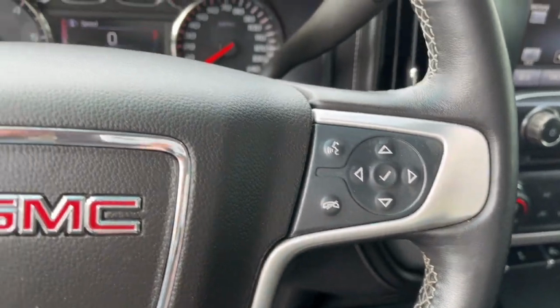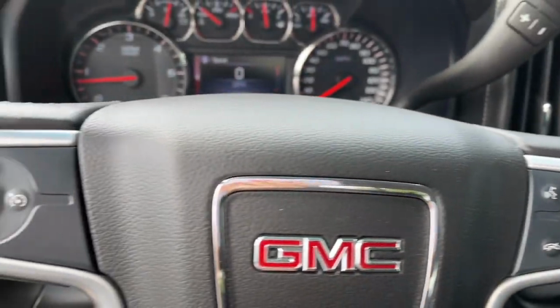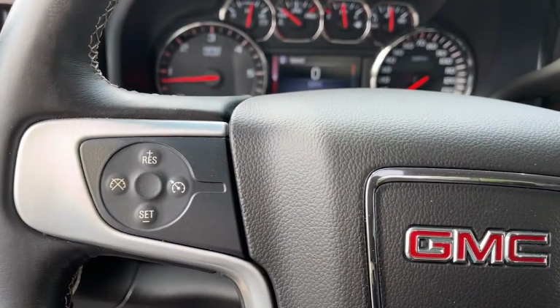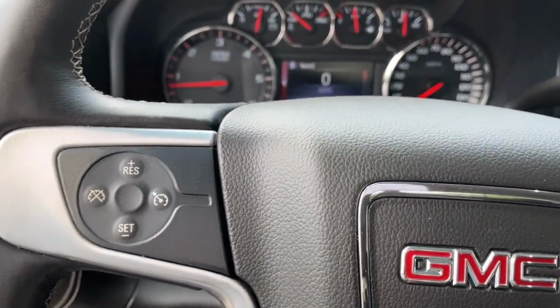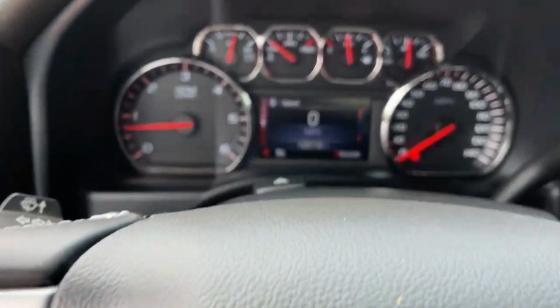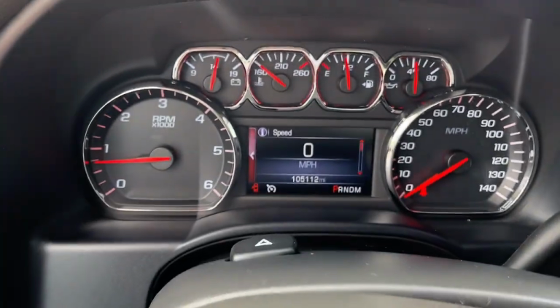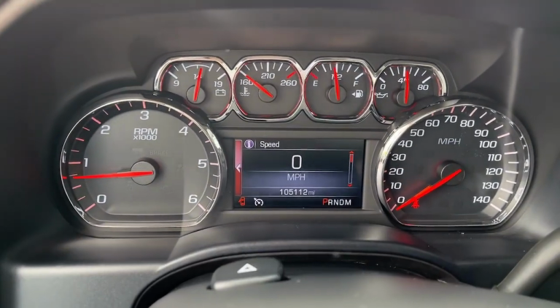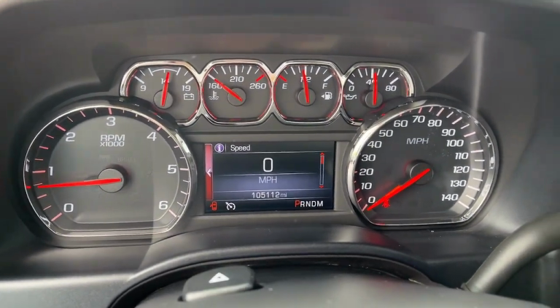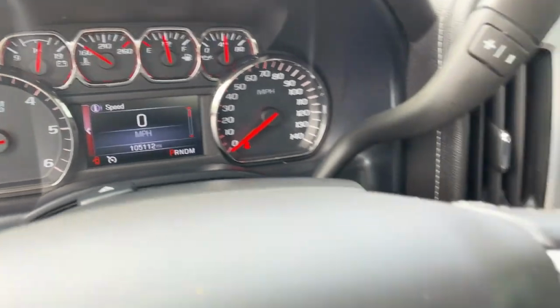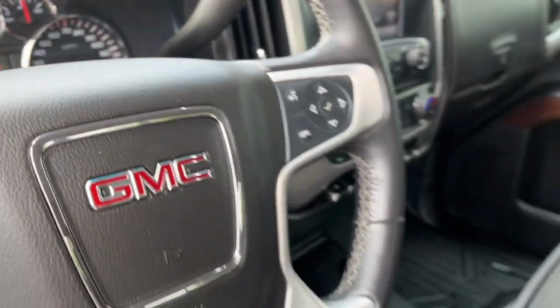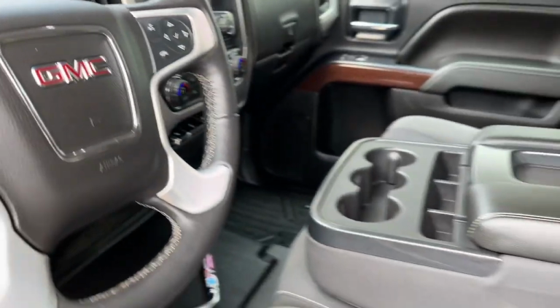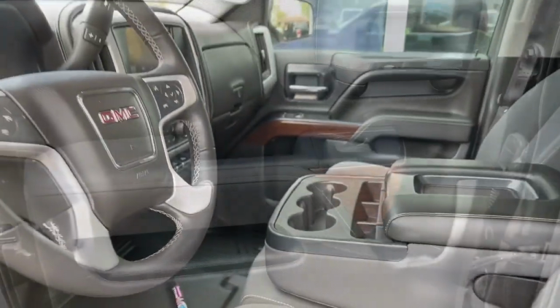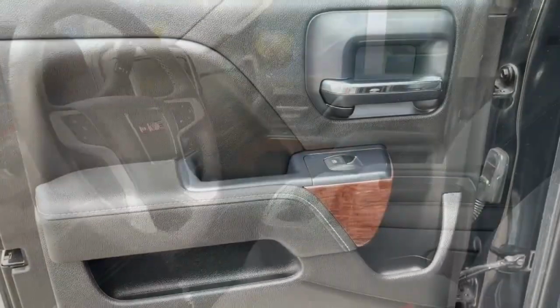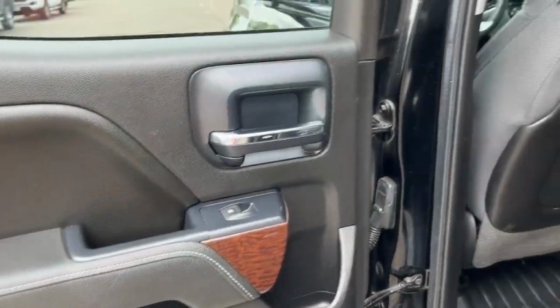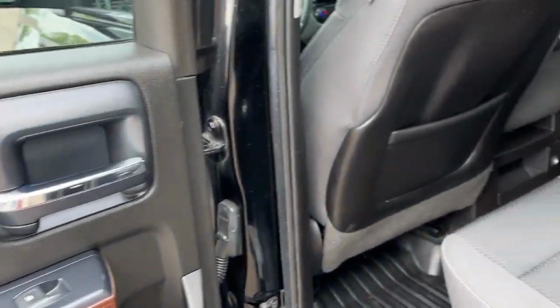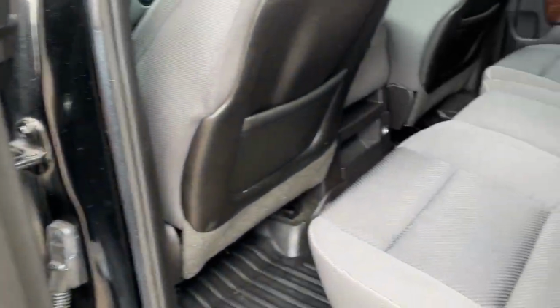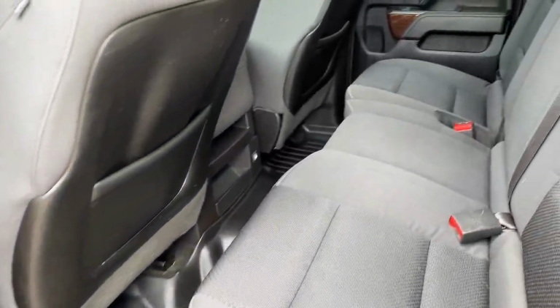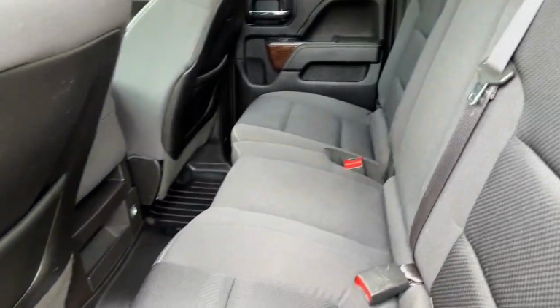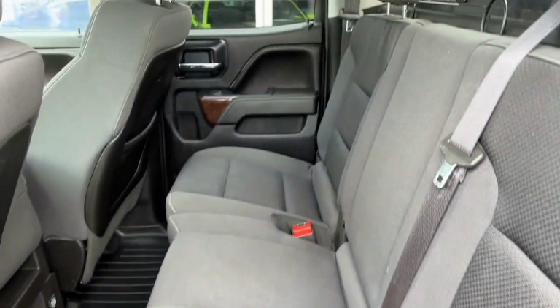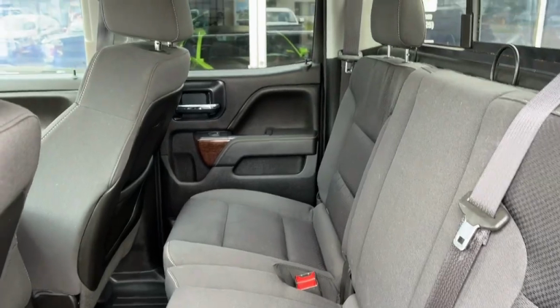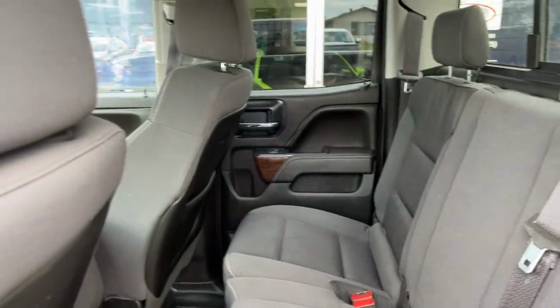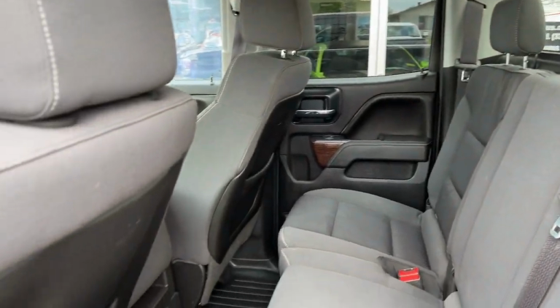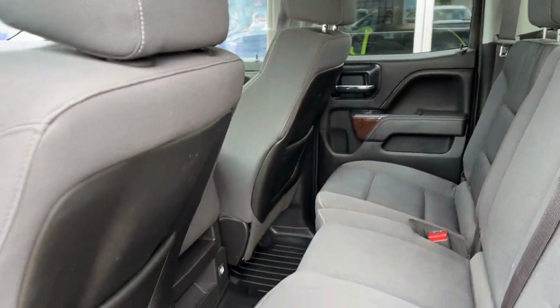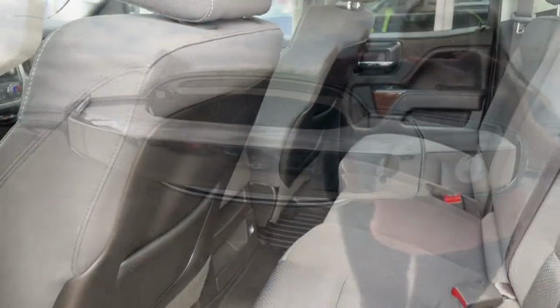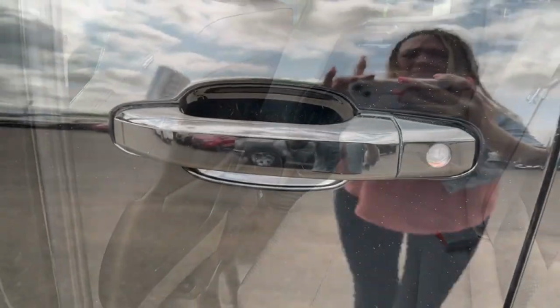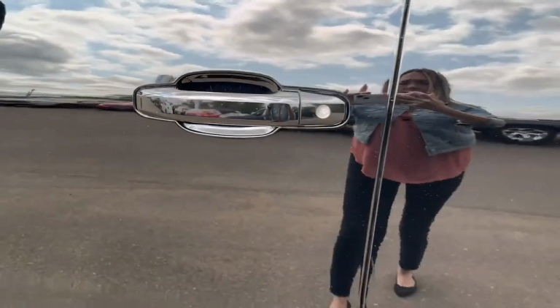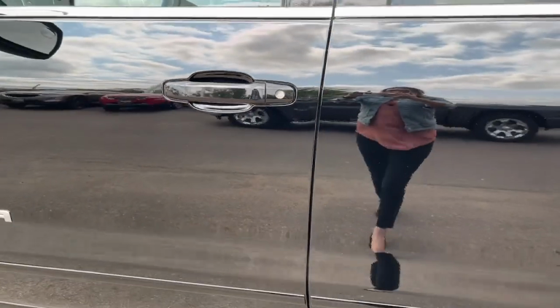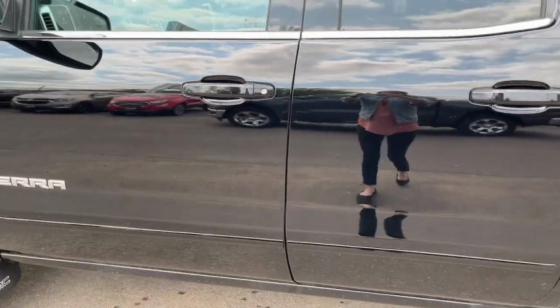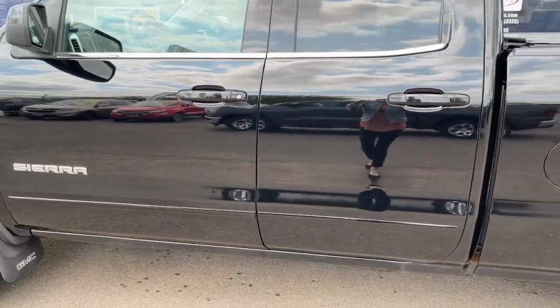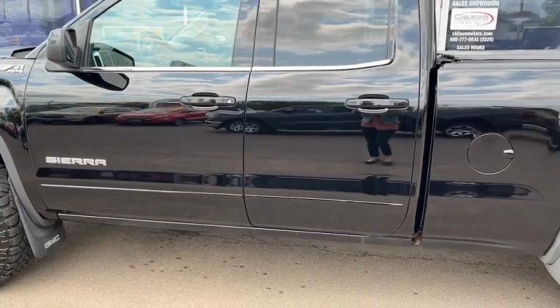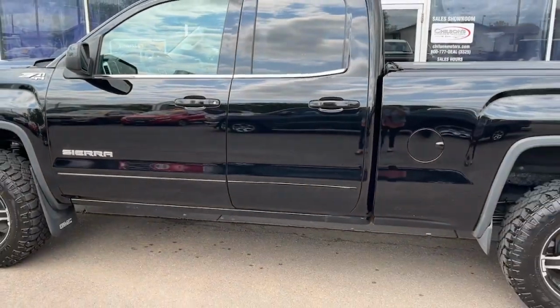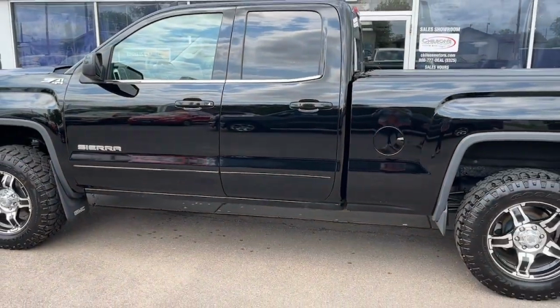Keyless entry, iPod, MP3 input, backup camera, premium sound system, remote engine start, heated mirrors, satellite radio, aluminum wheels, electronic stability control, steering wheel audio controls.